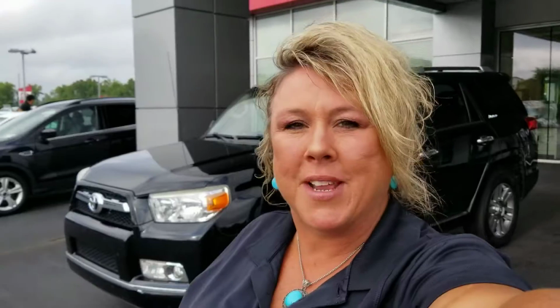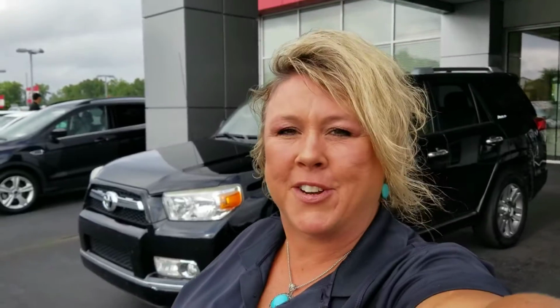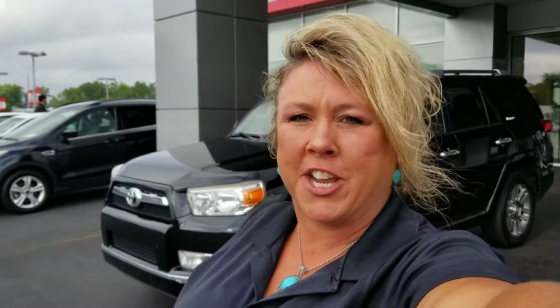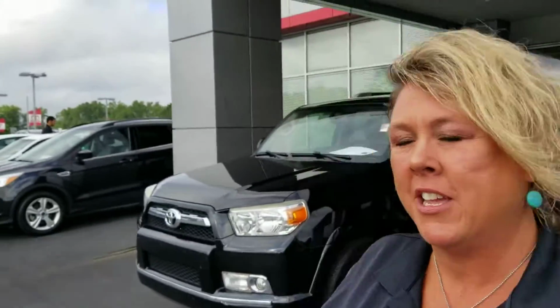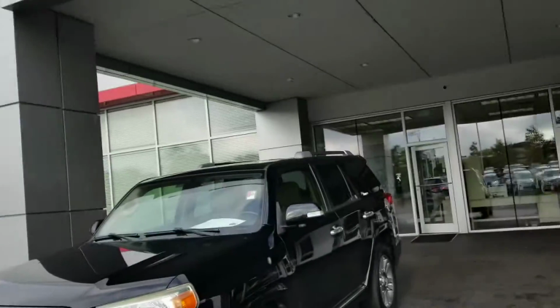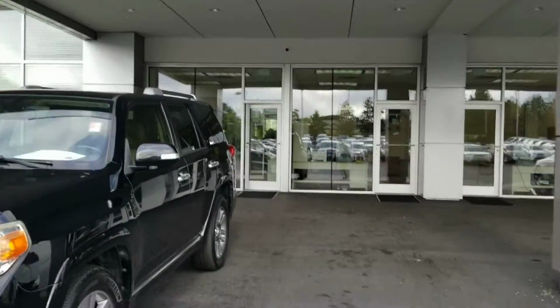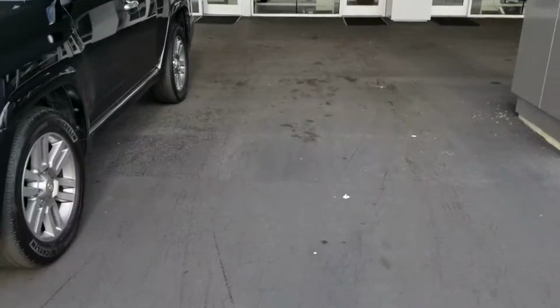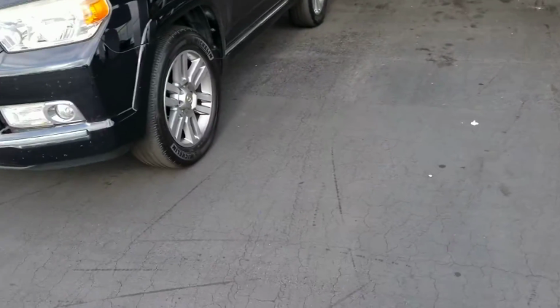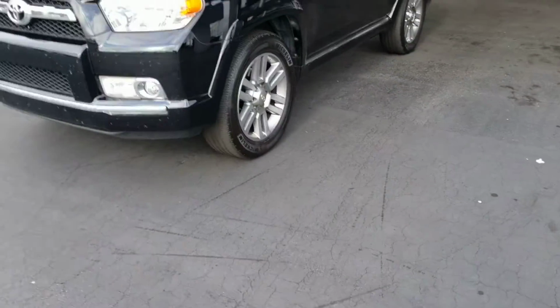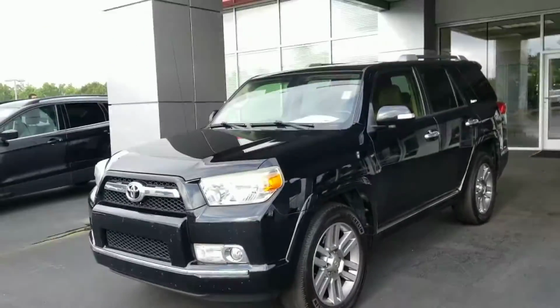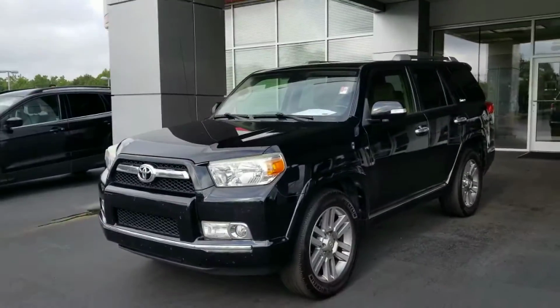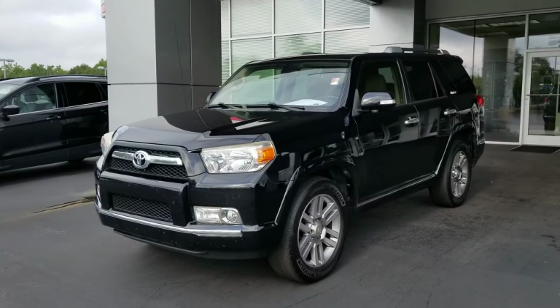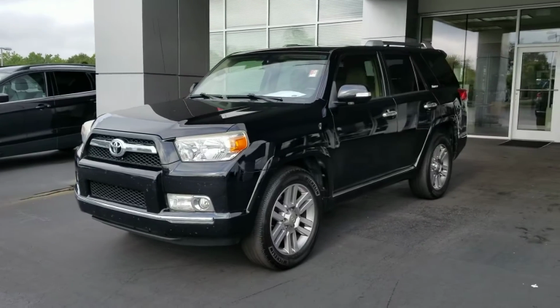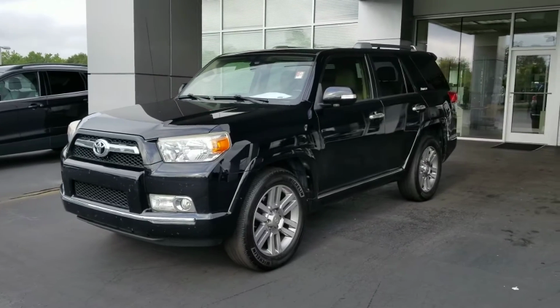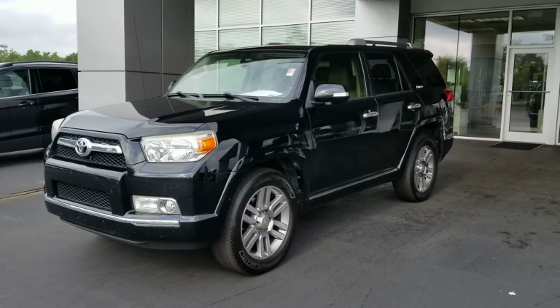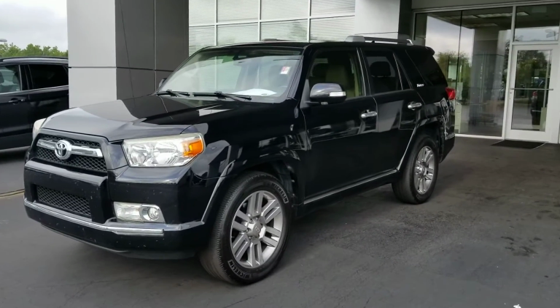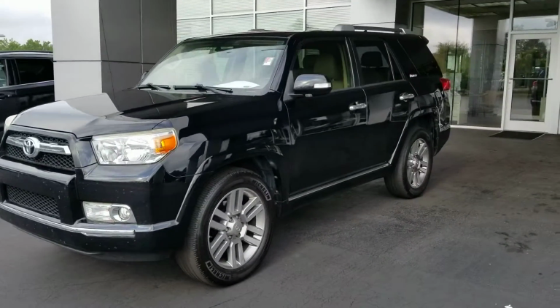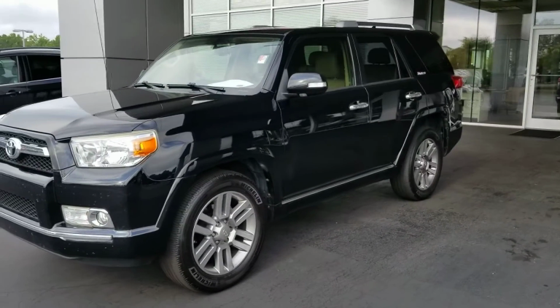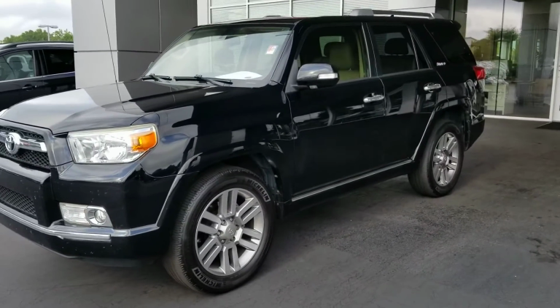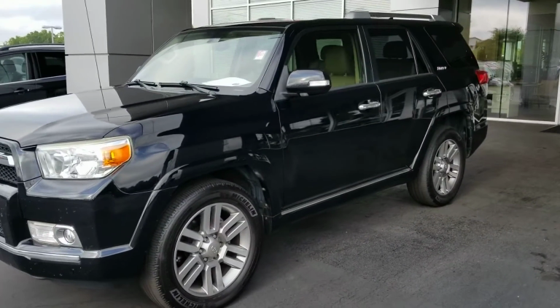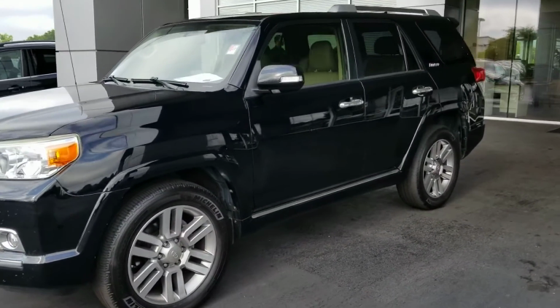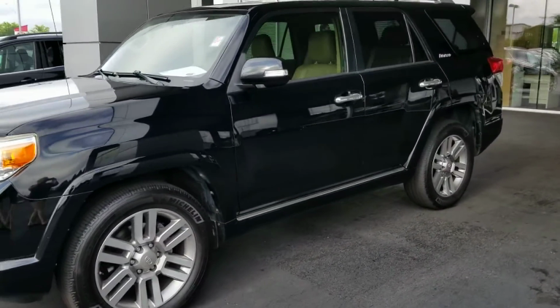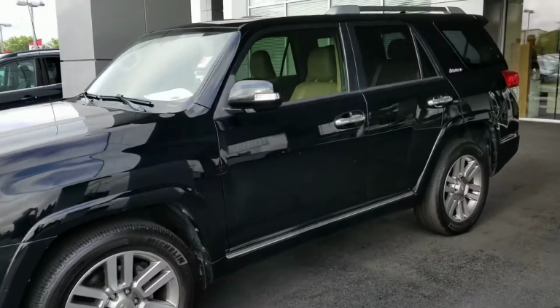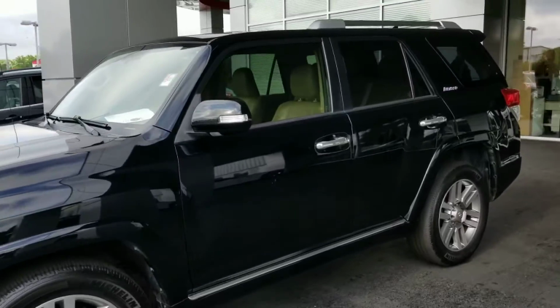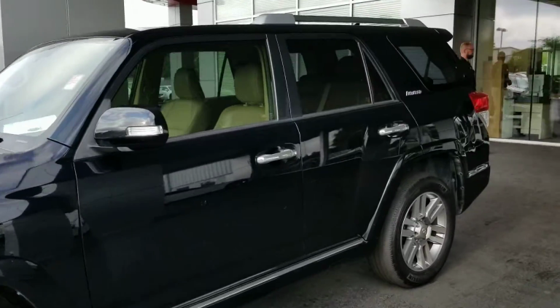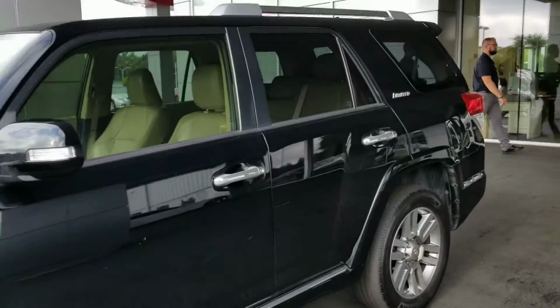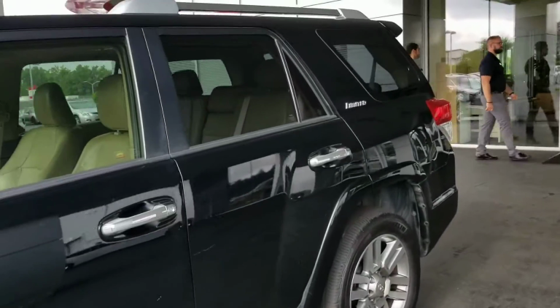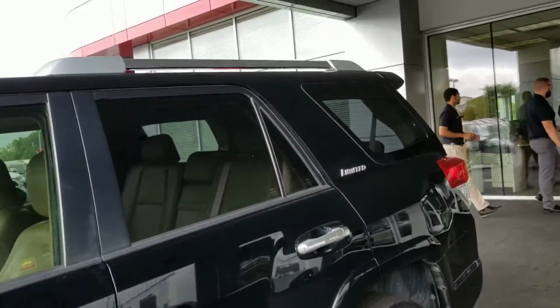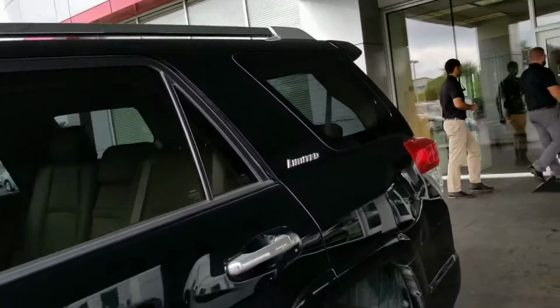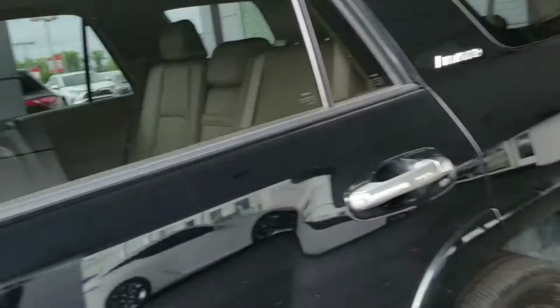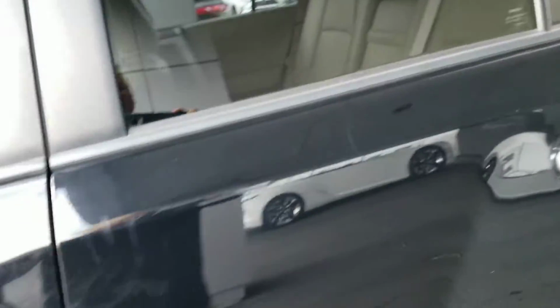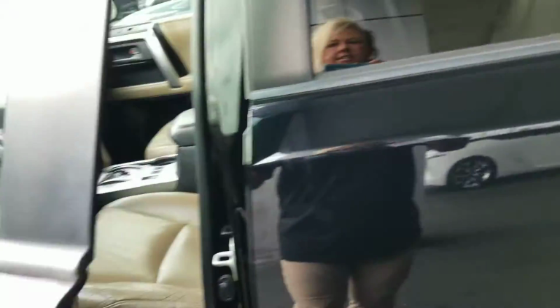It's Heather at LaGrange Toyota. Look what we just took in on trade — it's a 2013 Toyota 4Runner Limited. It's got all the bells and whistles they ever came with. It's riding on Michelin tires, black with the tan interior.